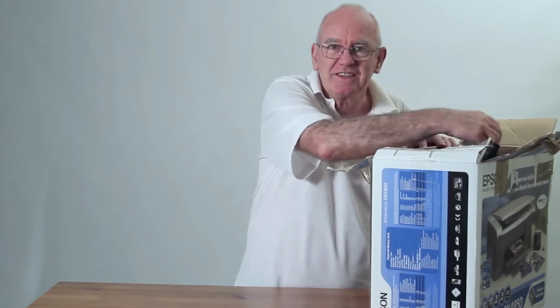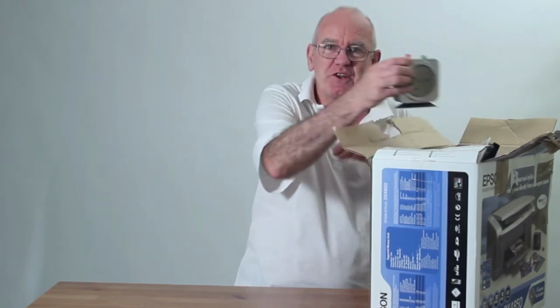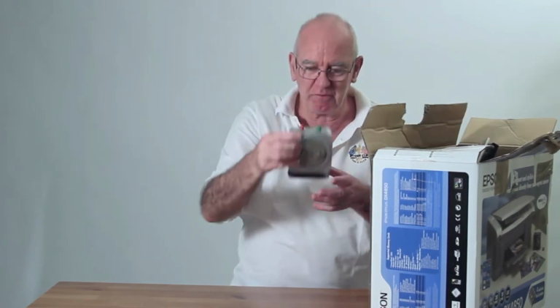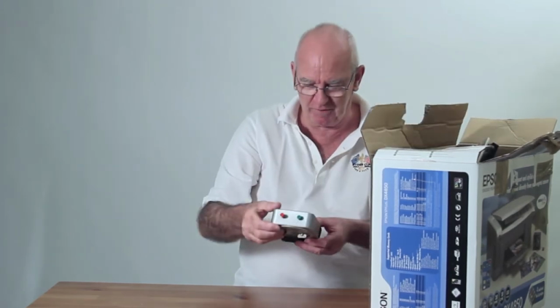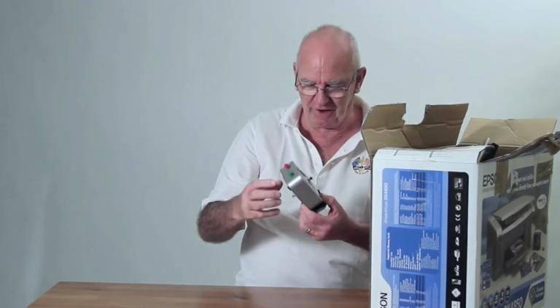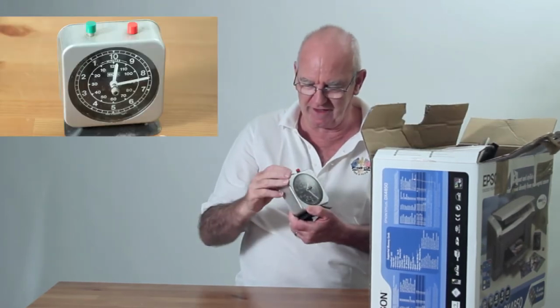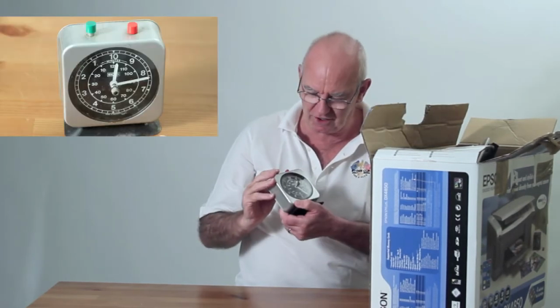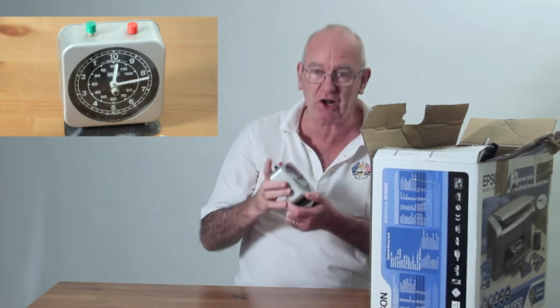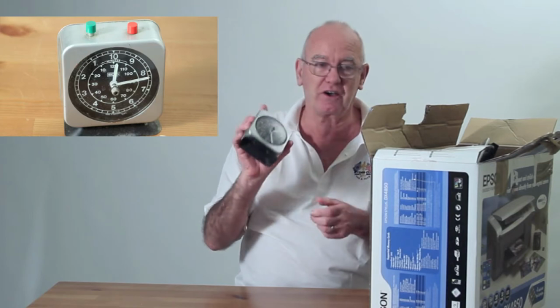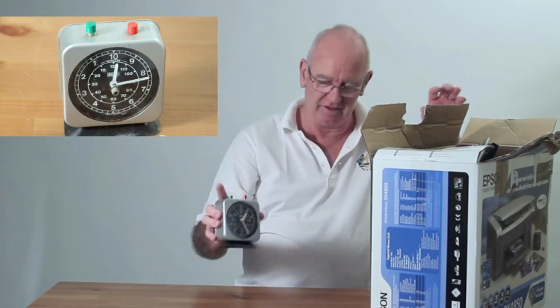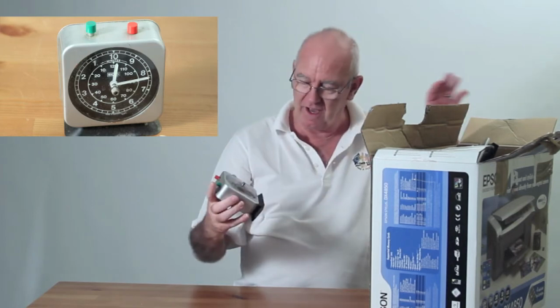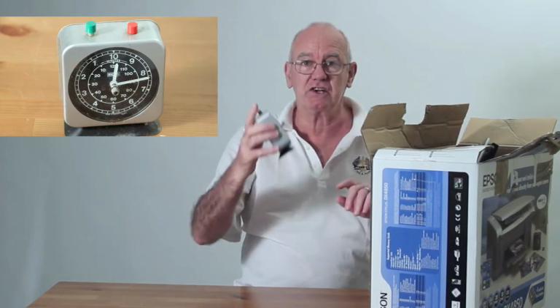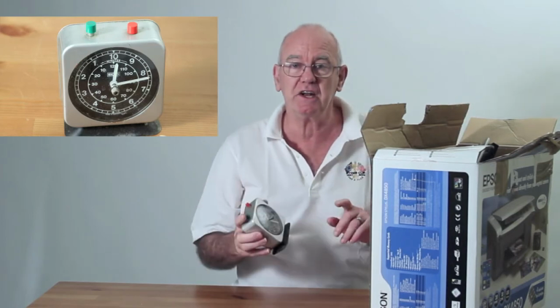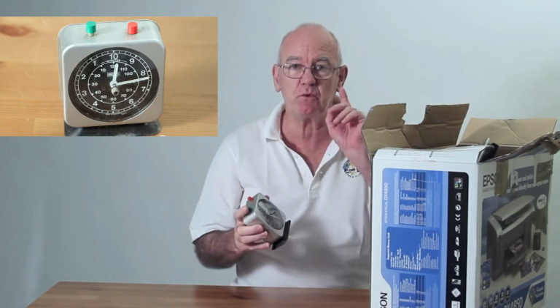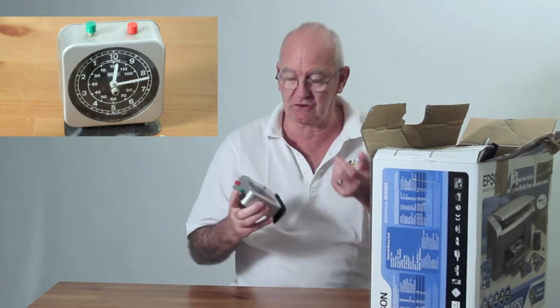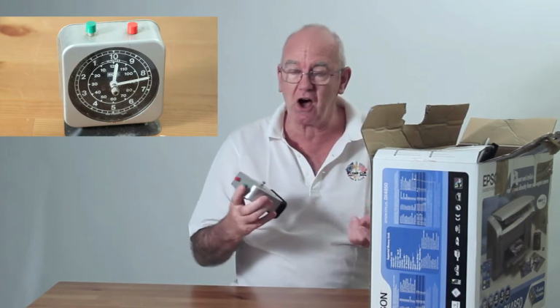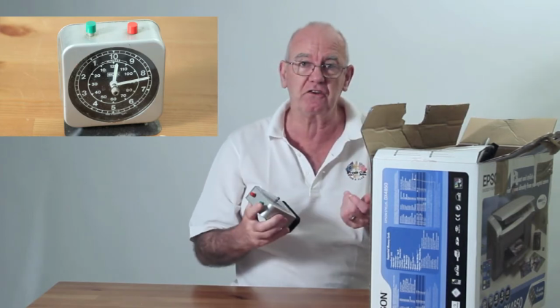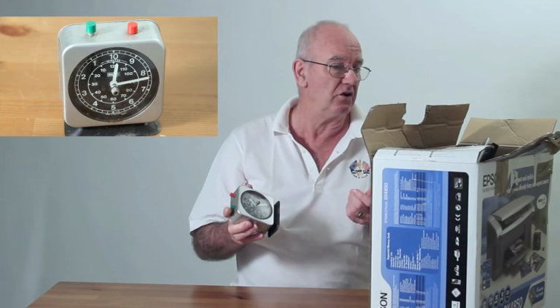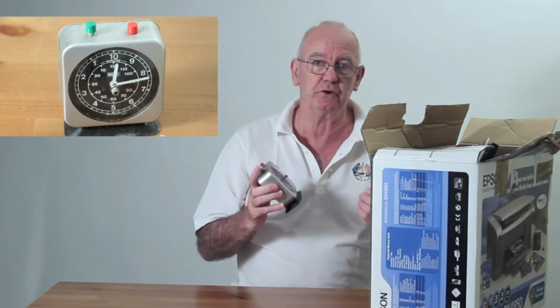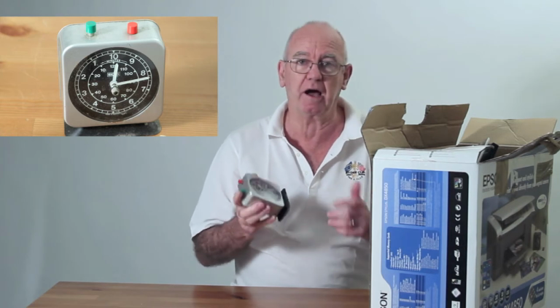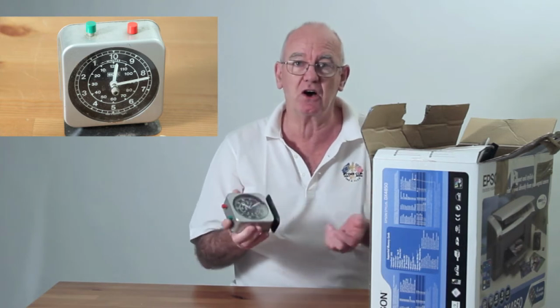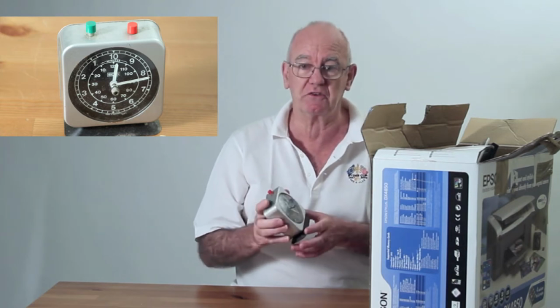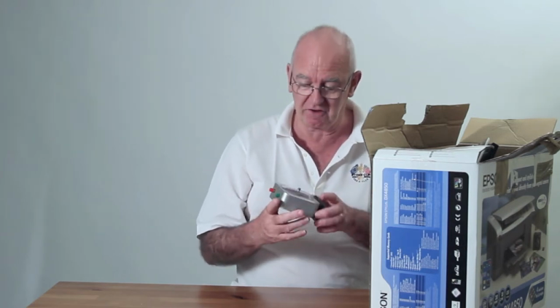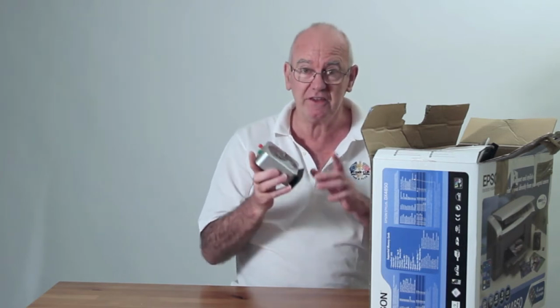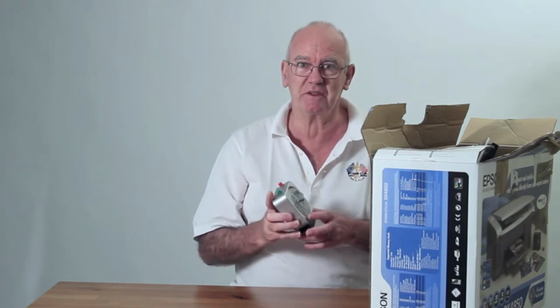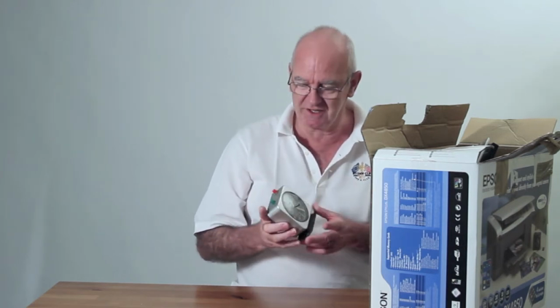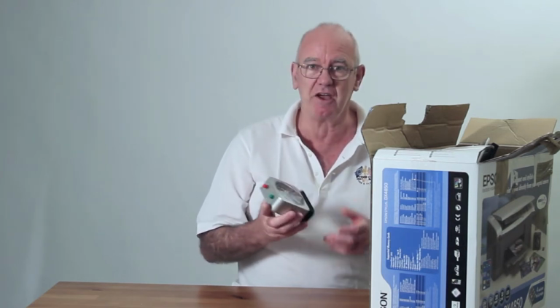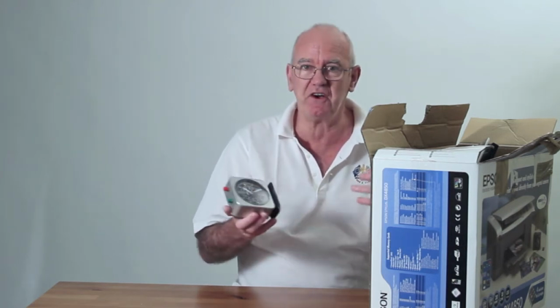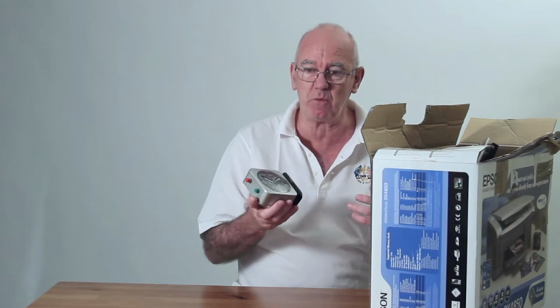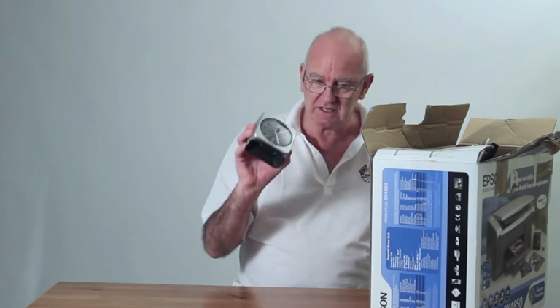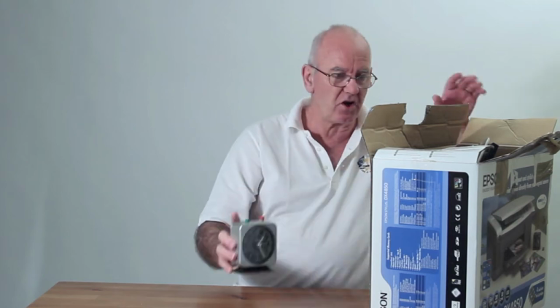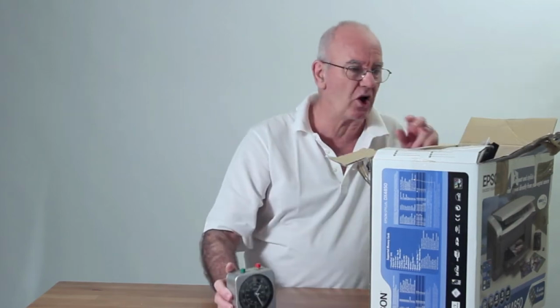It's all old darkroom equipment. That's a darkroom clock. If anybody wants to start doing a bit of darkroom stuff, this might be the stuff you need — you might find it anywhere. A darkroom clock.